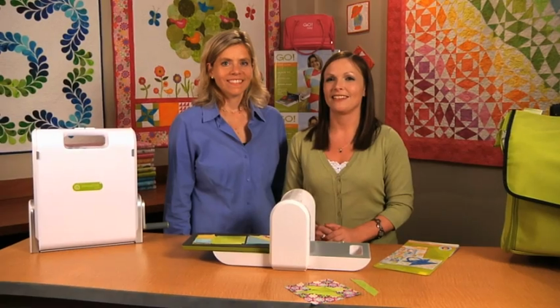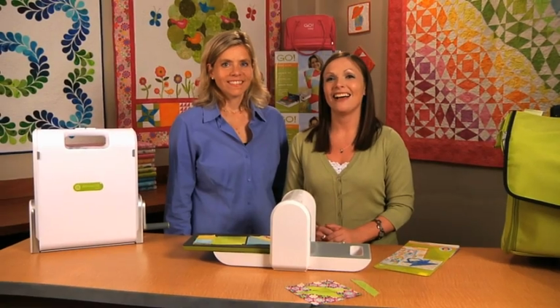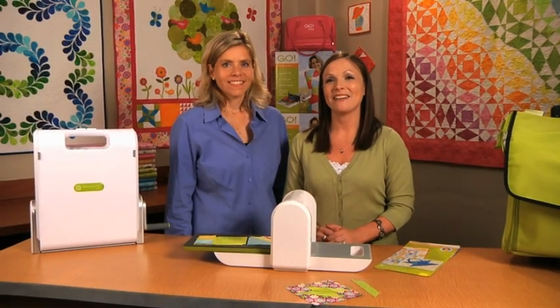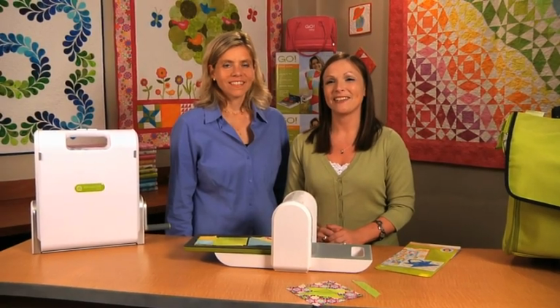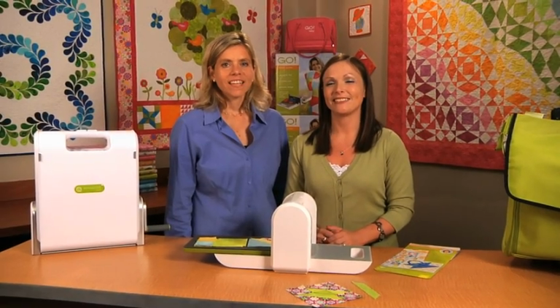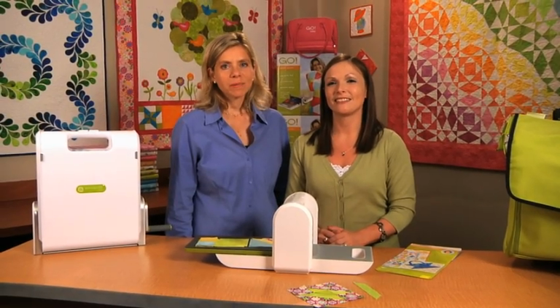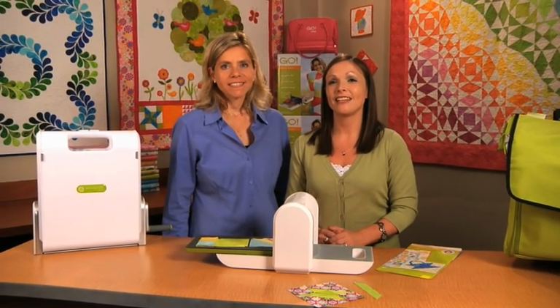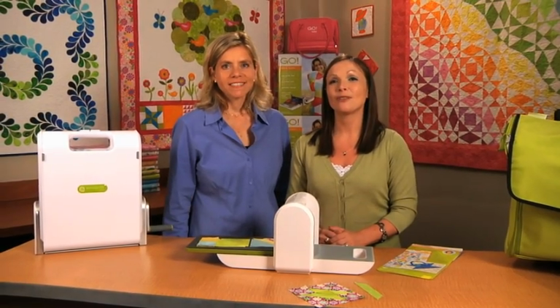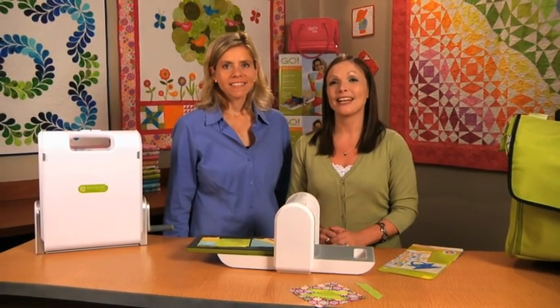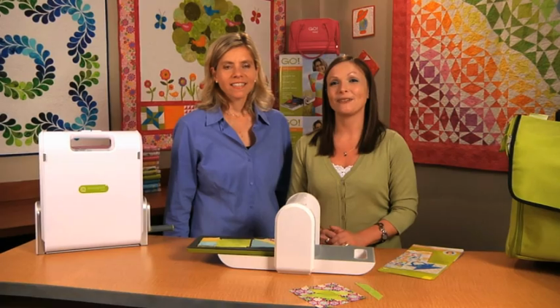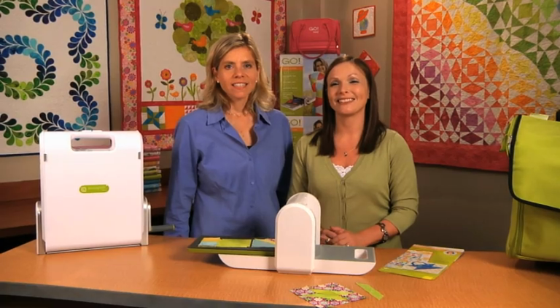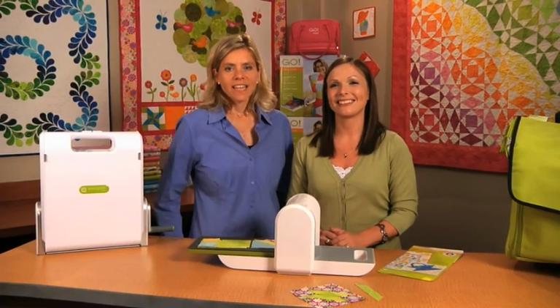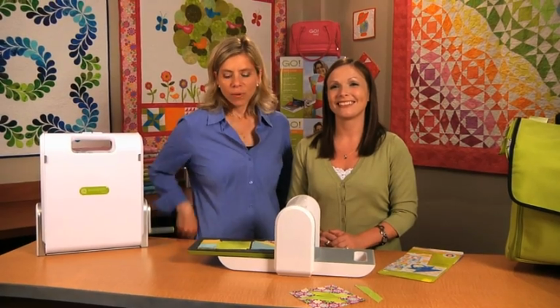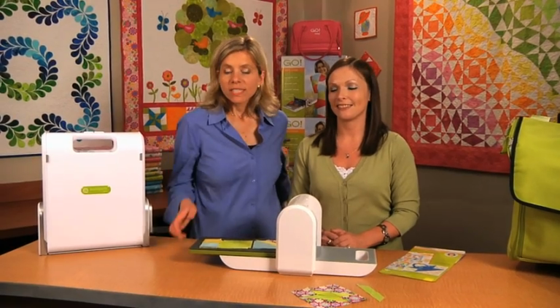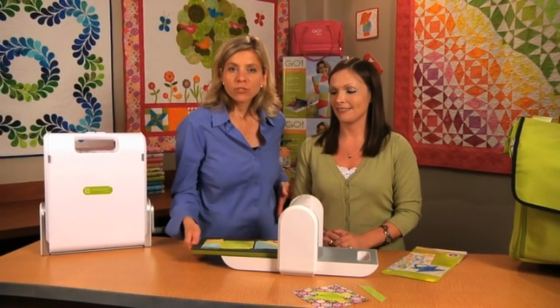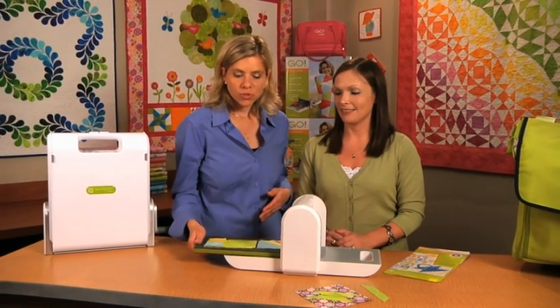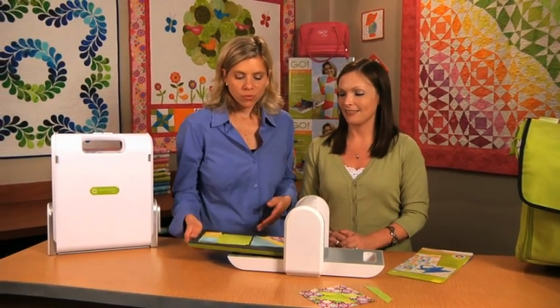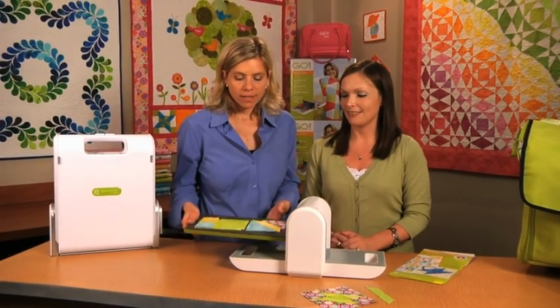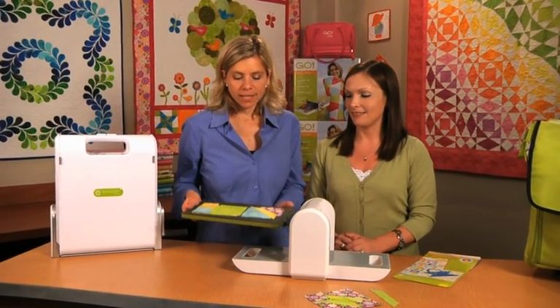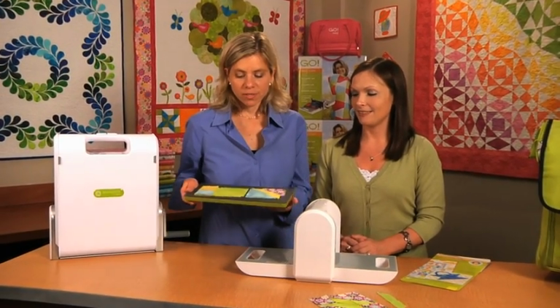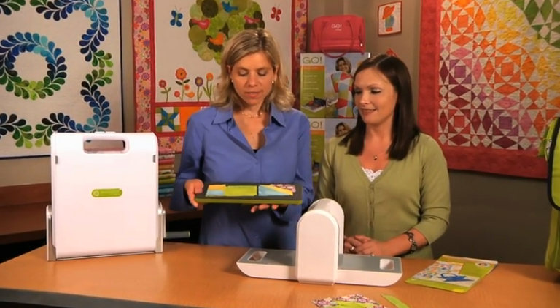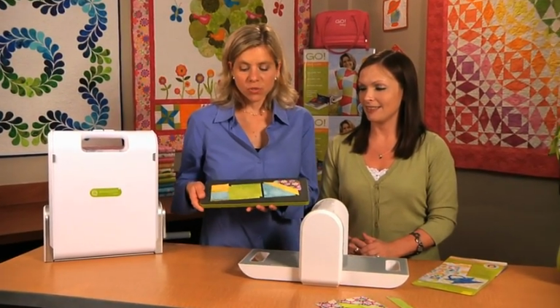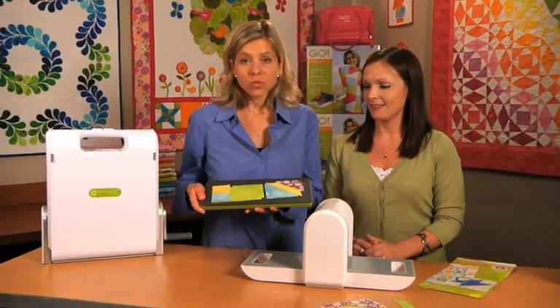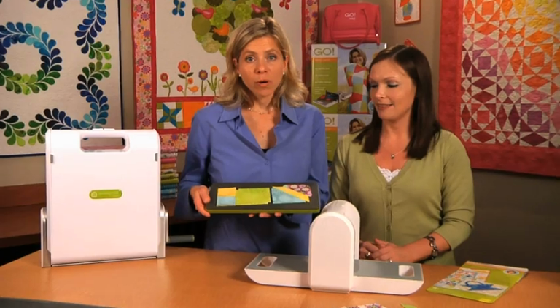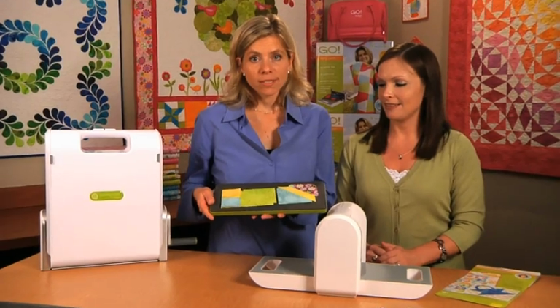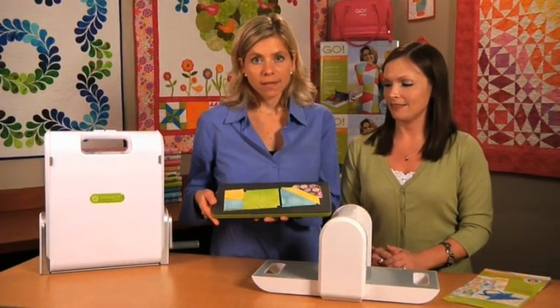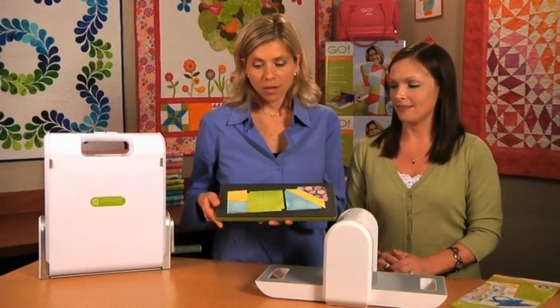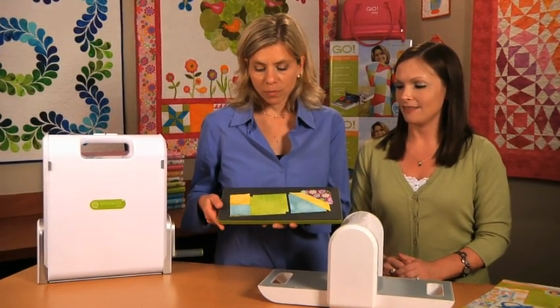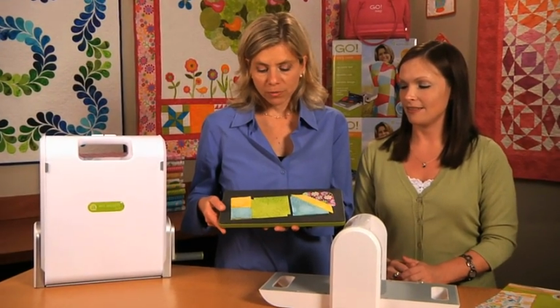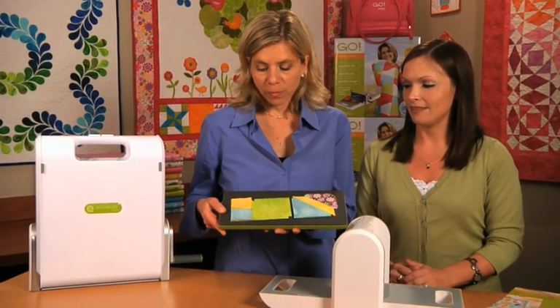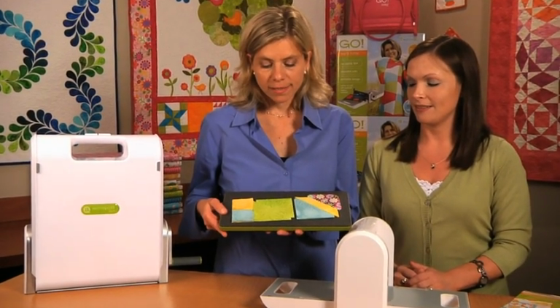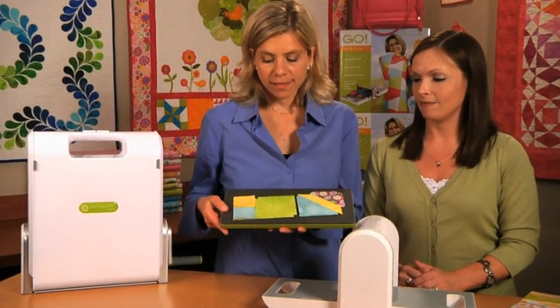Hi, I'm Carolyn. And I'm Lynn. And we're with AccuQuilt. We want to introduce you to Alex Anderson's exclusive project die called Bountiful Baskets.